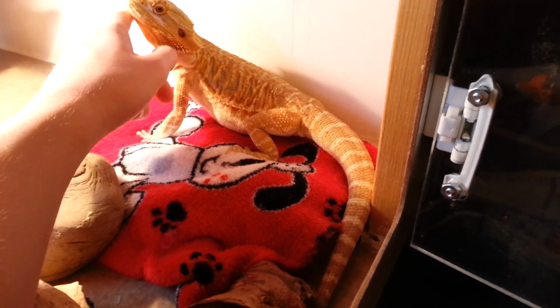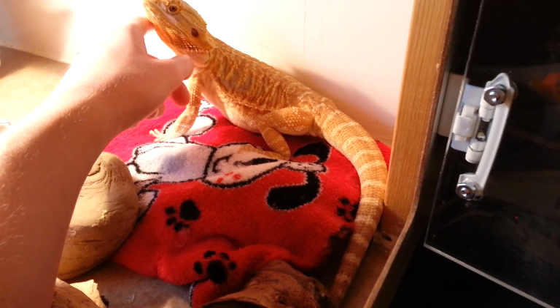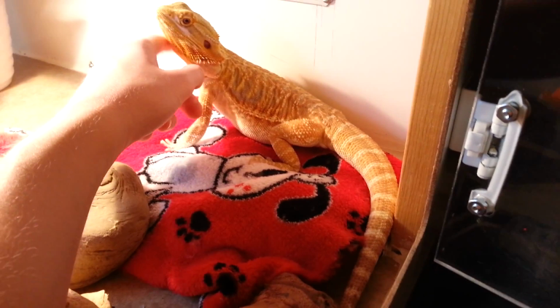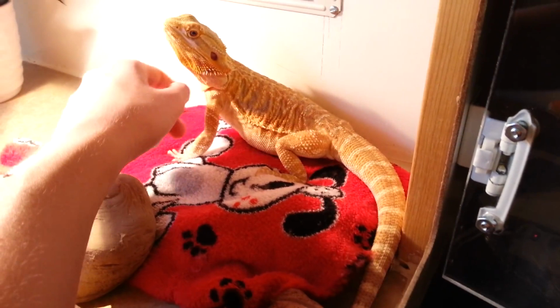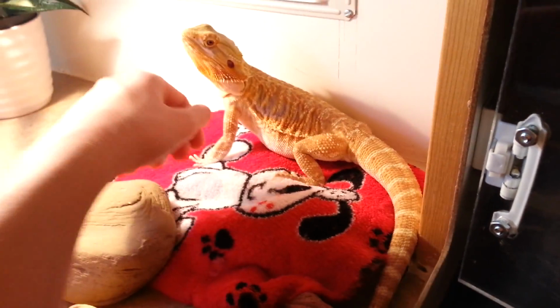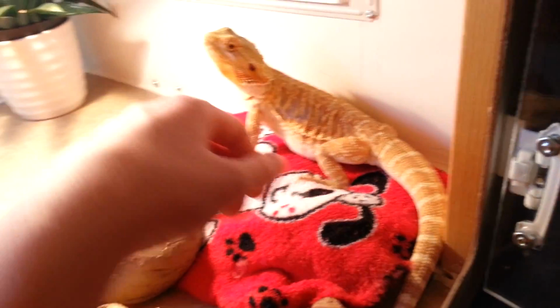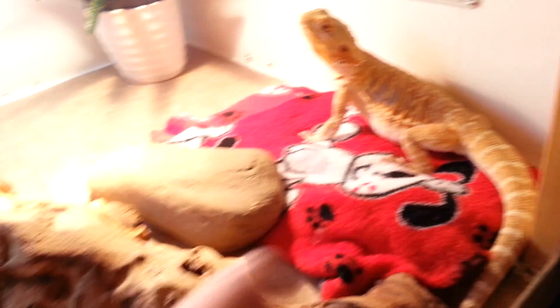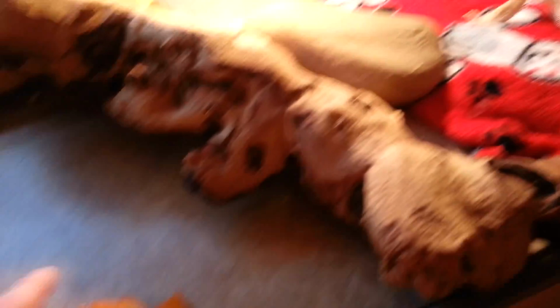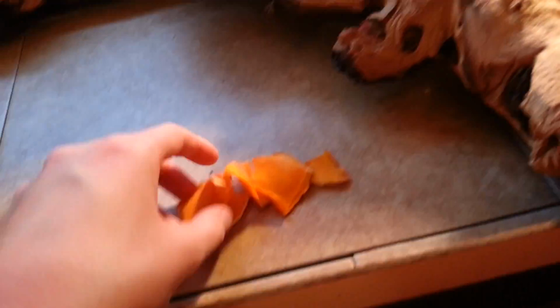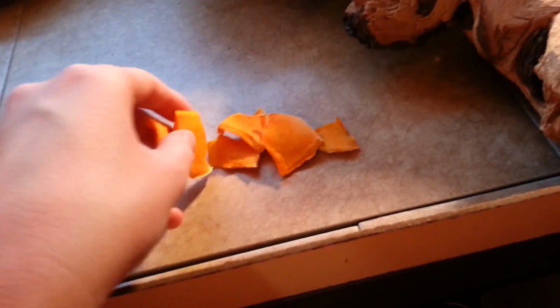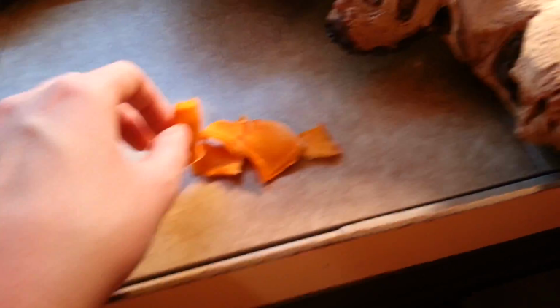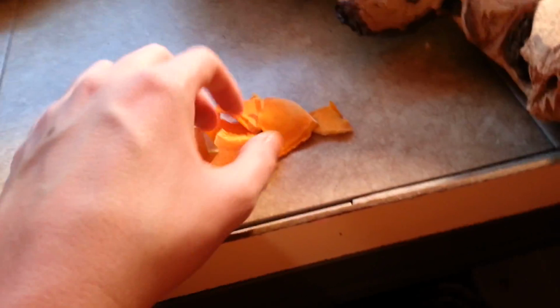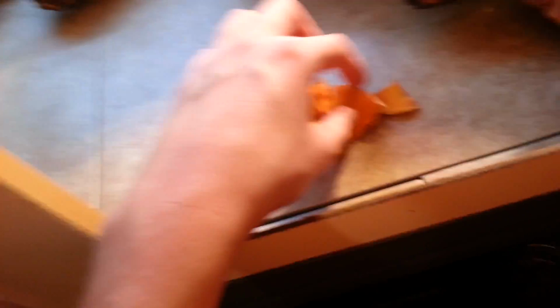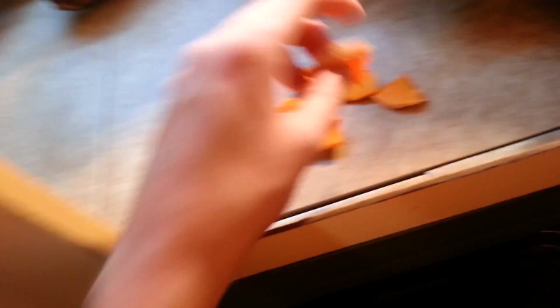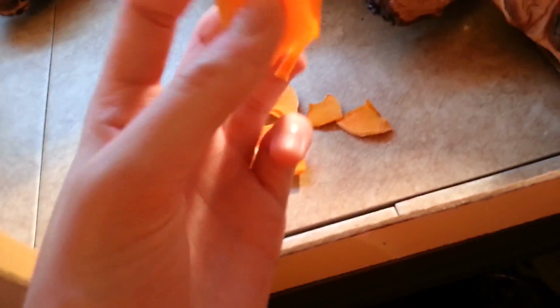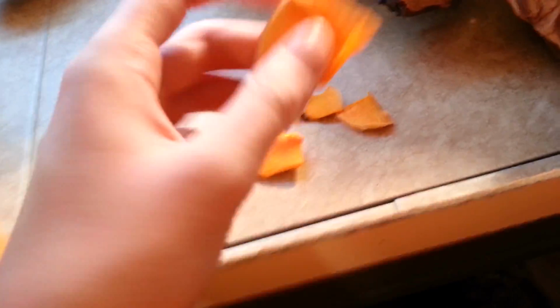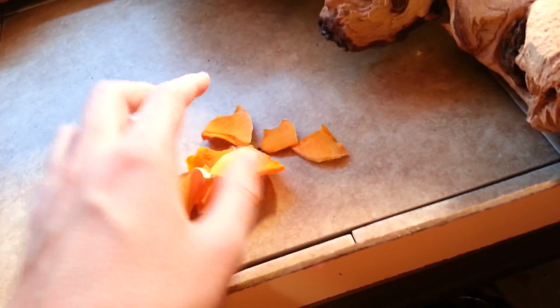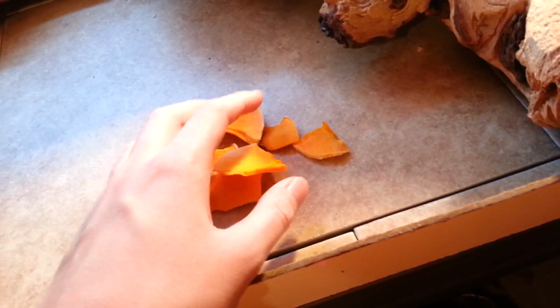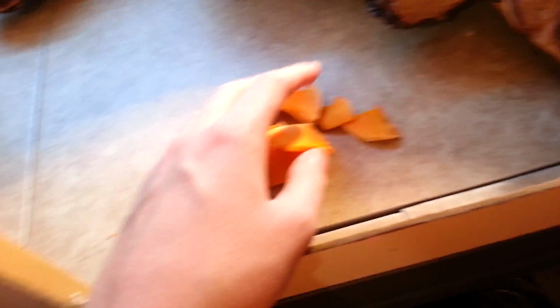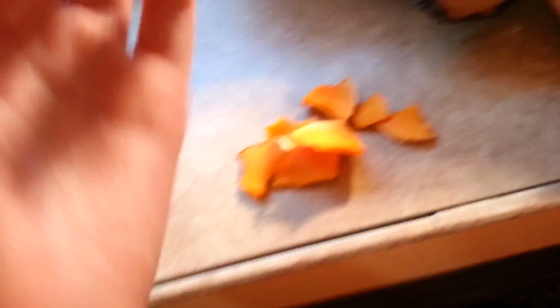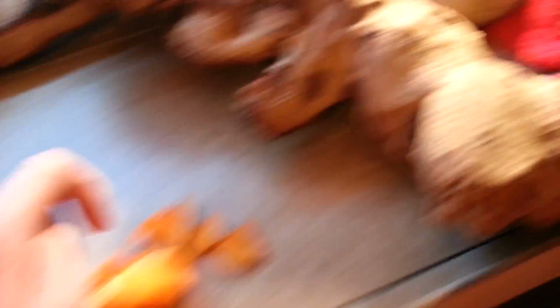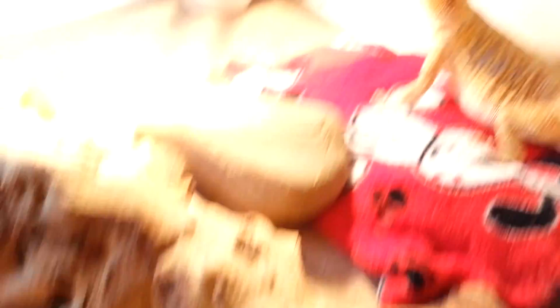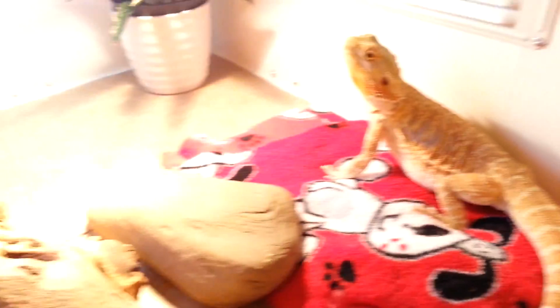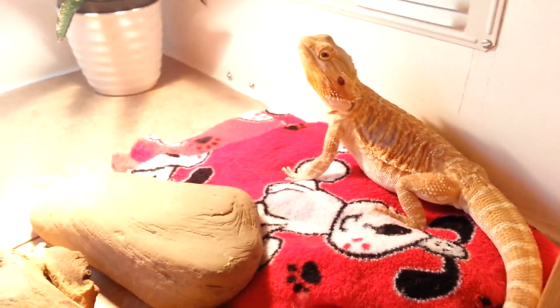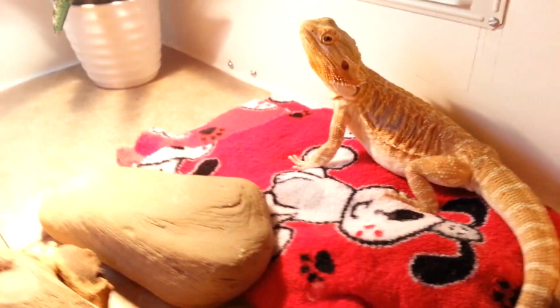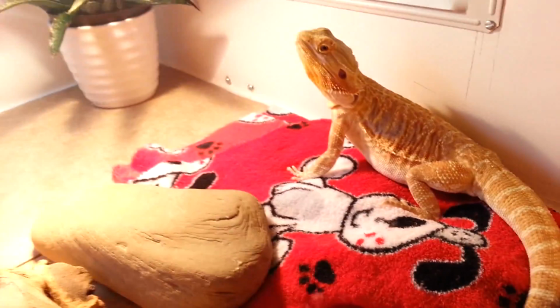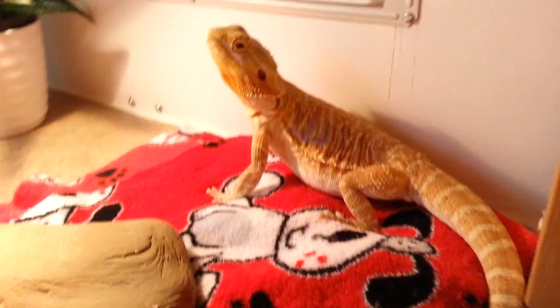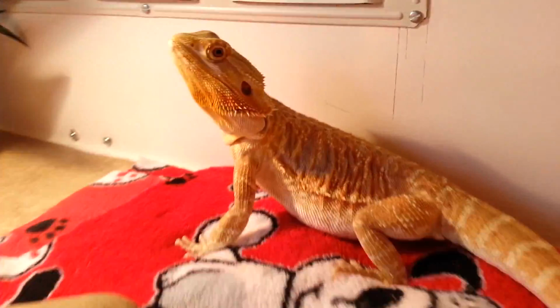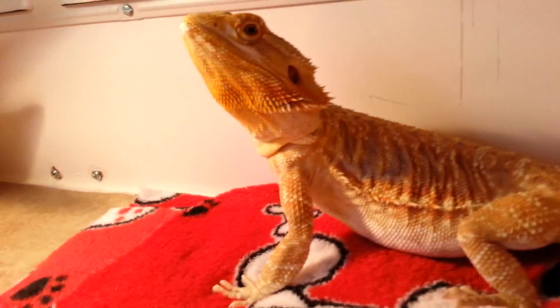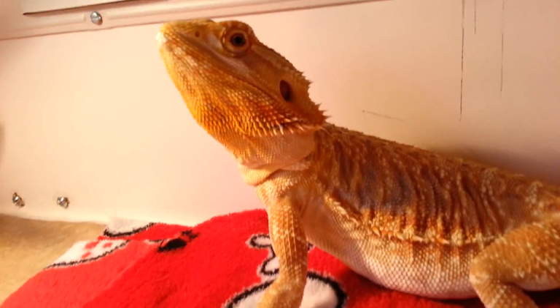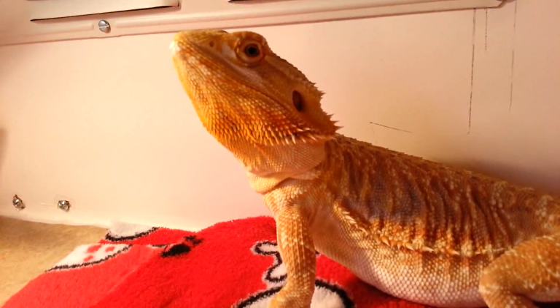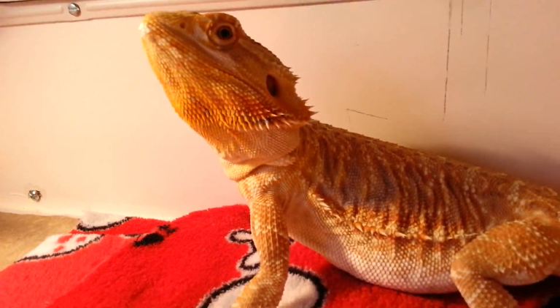Some stuff I grew in our garden. I have the leftover pieces here. I'm going to rehydrate them so I'm going to use them. He's looking good.